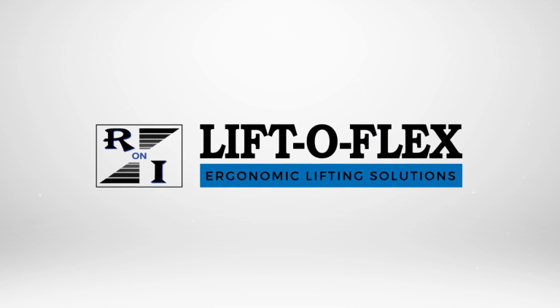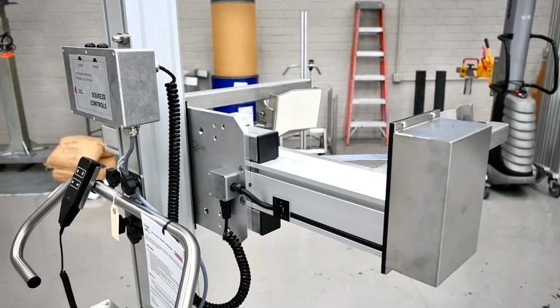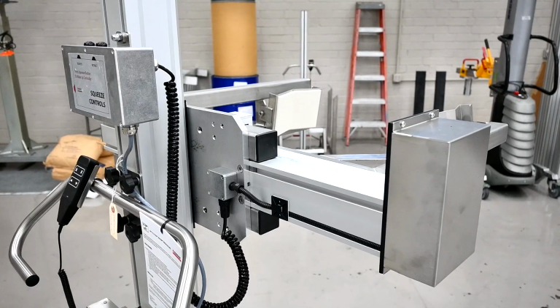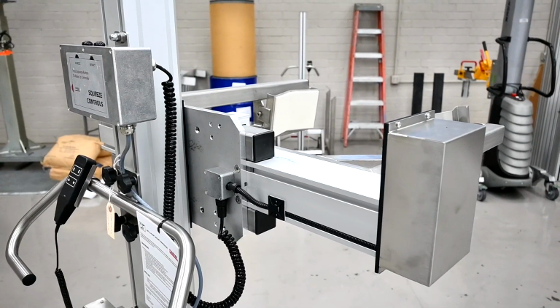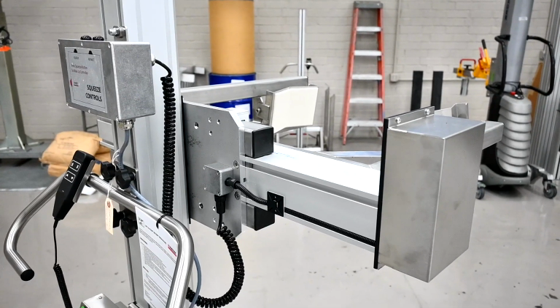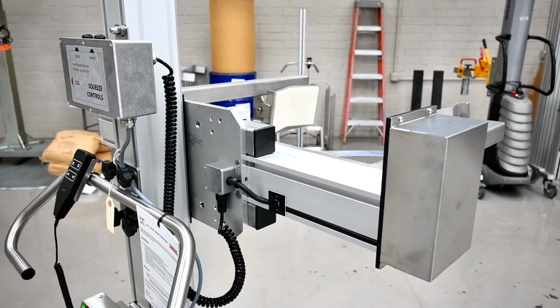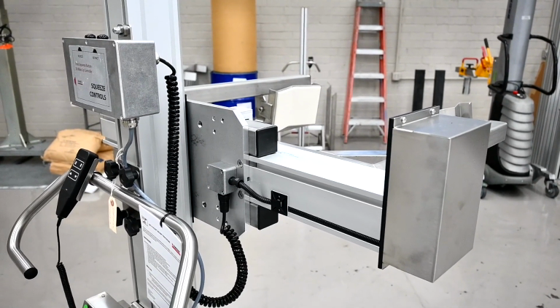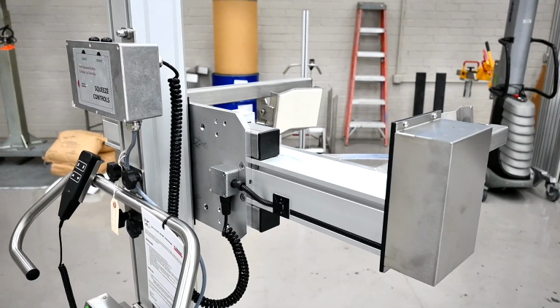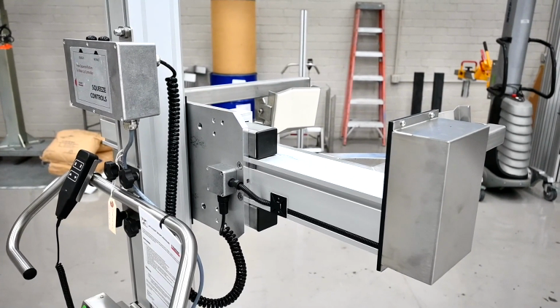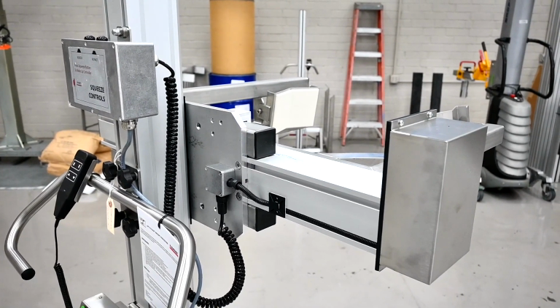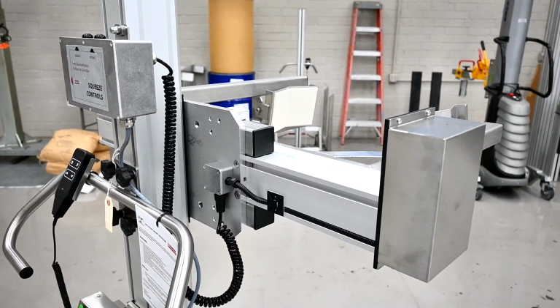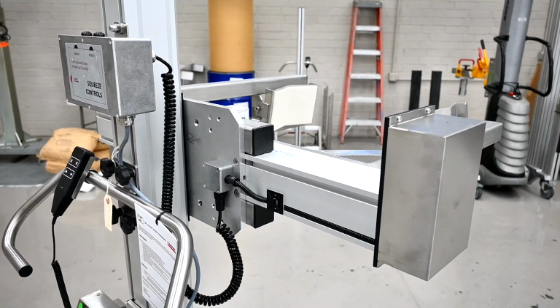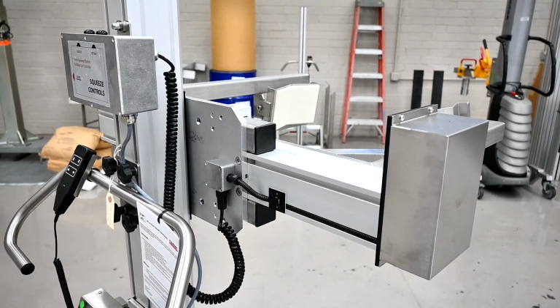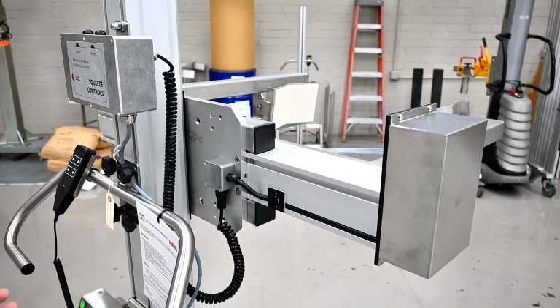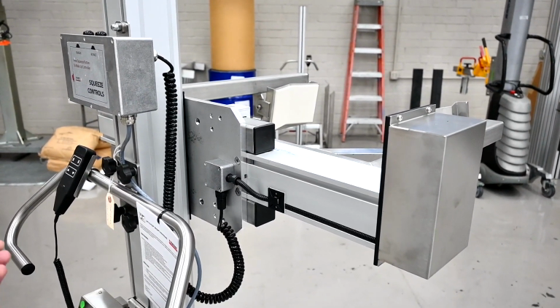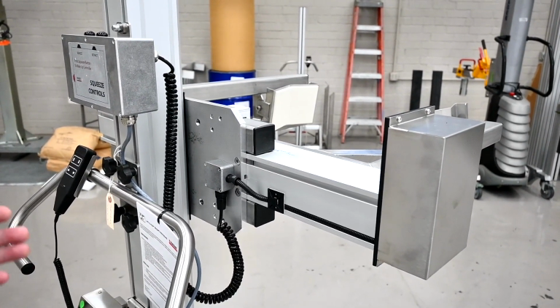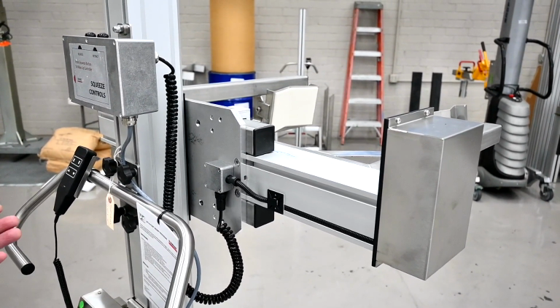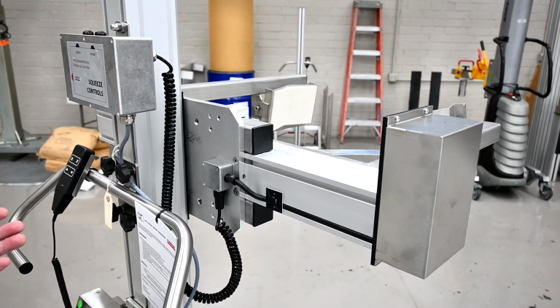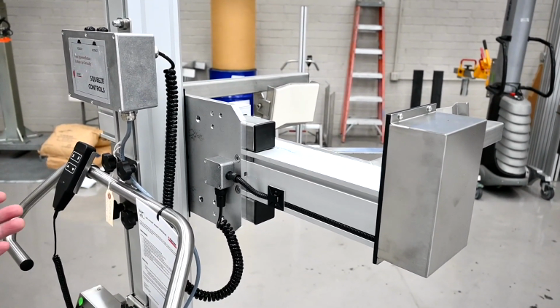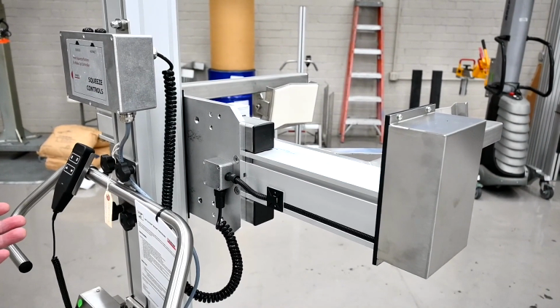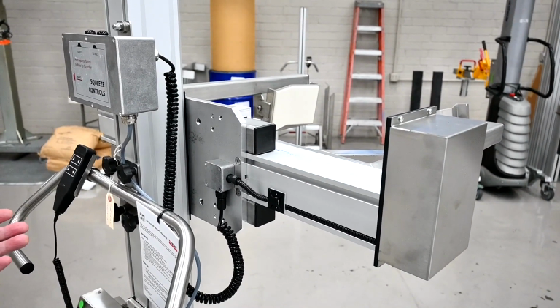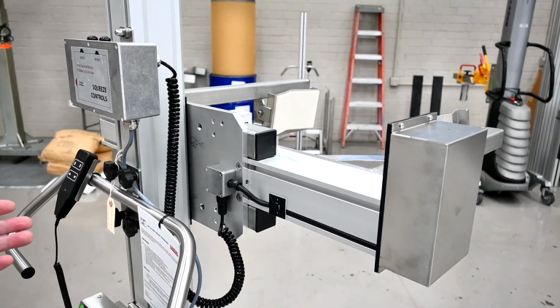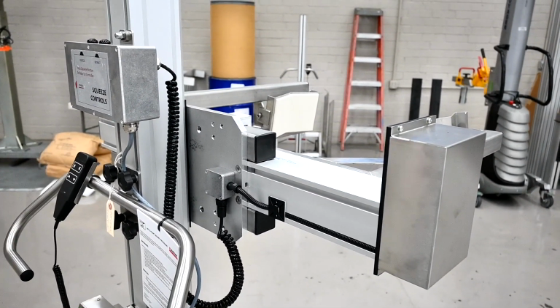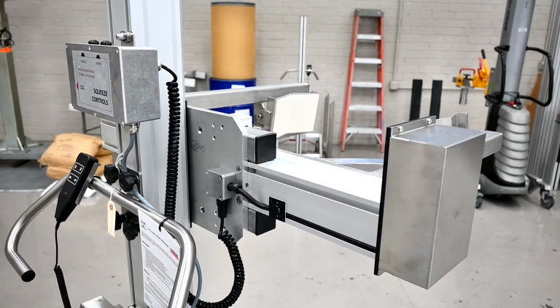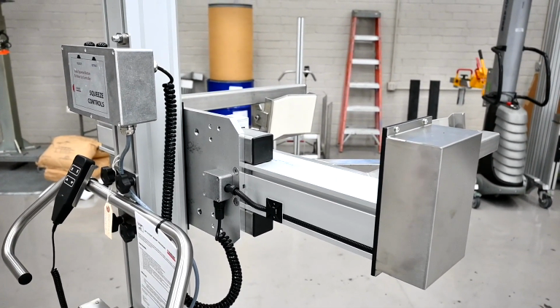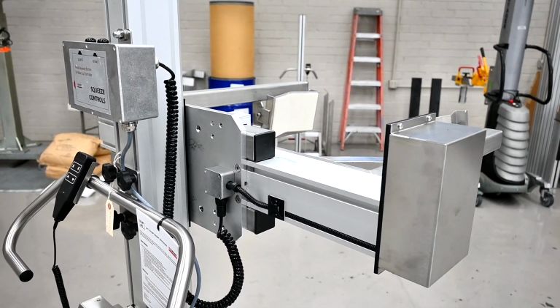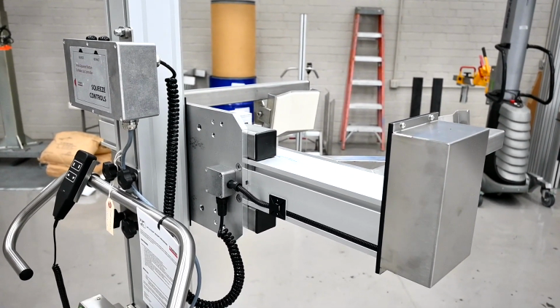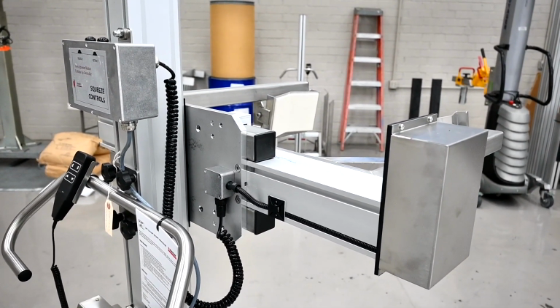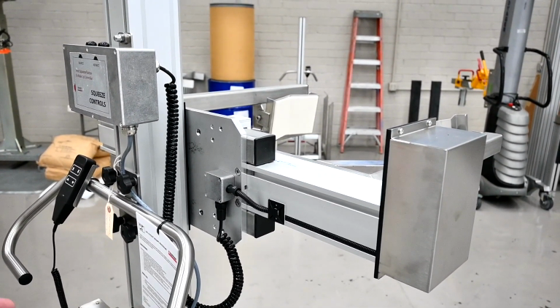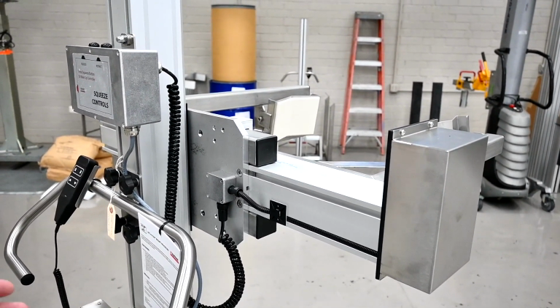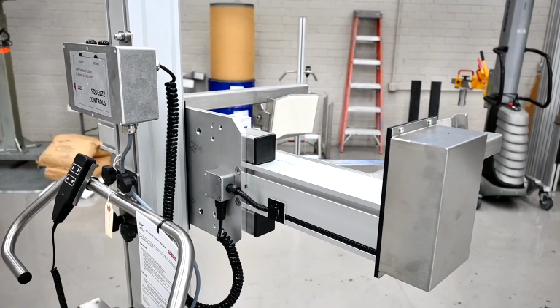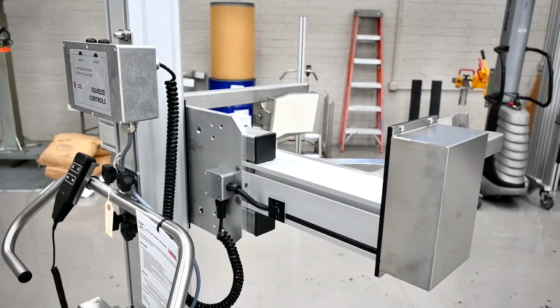I'm going to show you how to adjust the squeeze mask in case you've changed diameter from your original job. You've got a larger roll or a drum that you're picking up, or a smaller roll or drum that you're going to be picking up, and you can't quite reach the diameter.